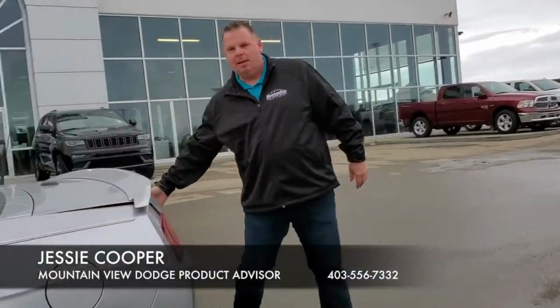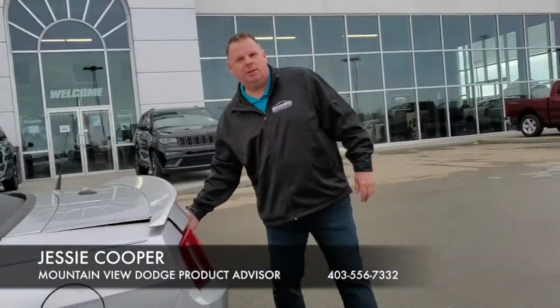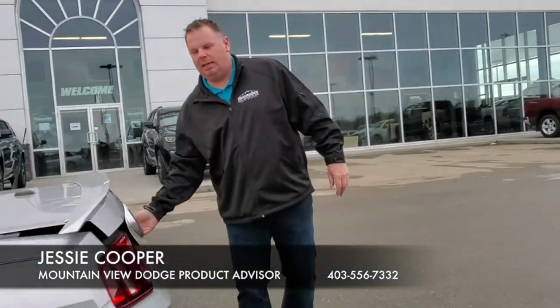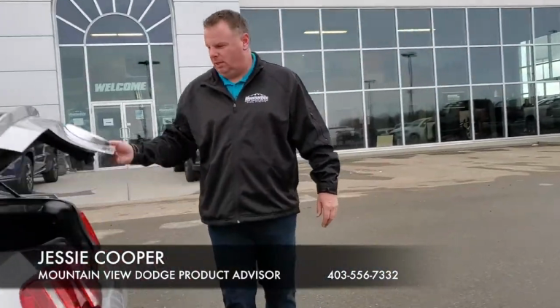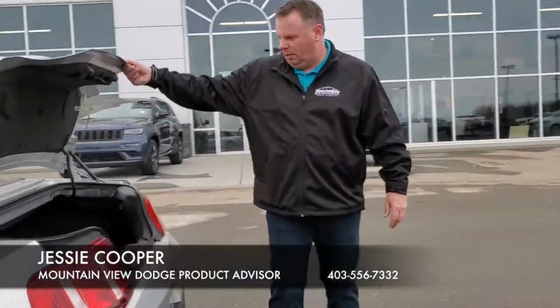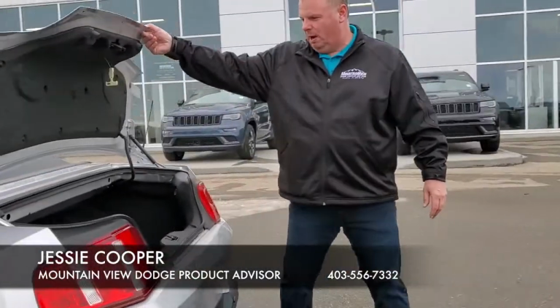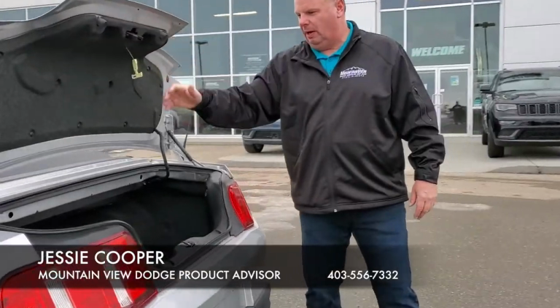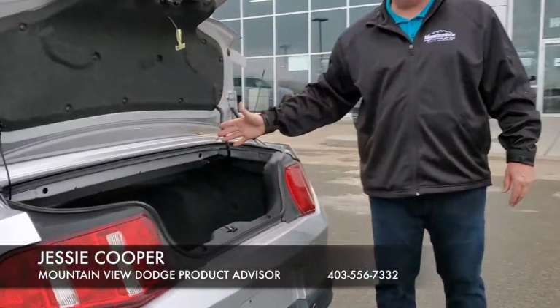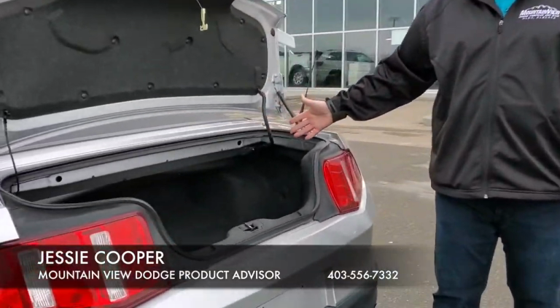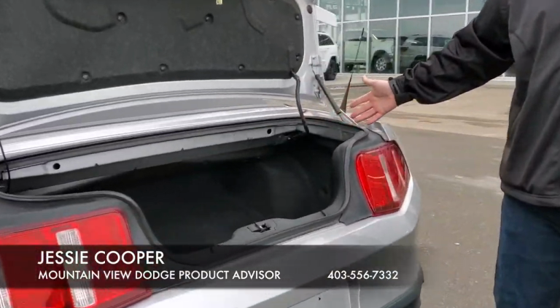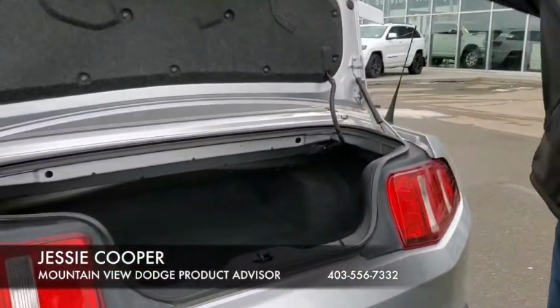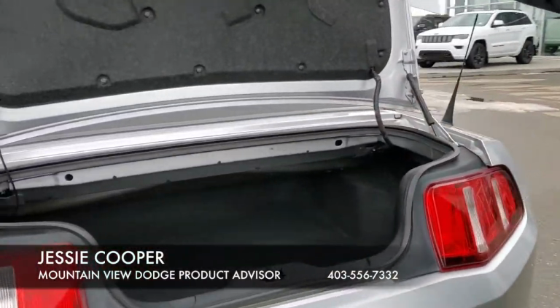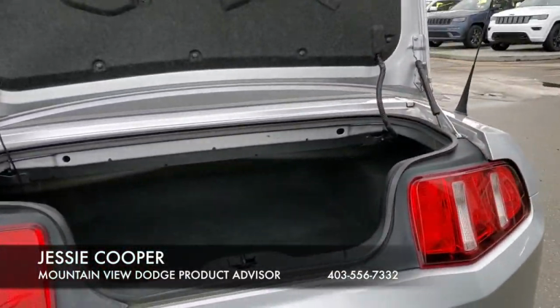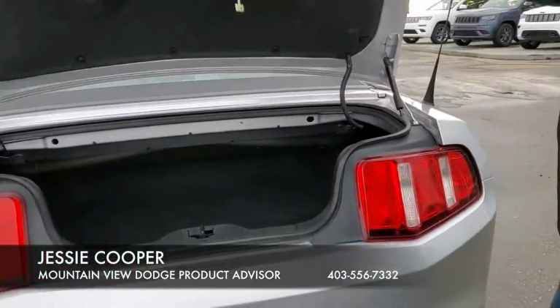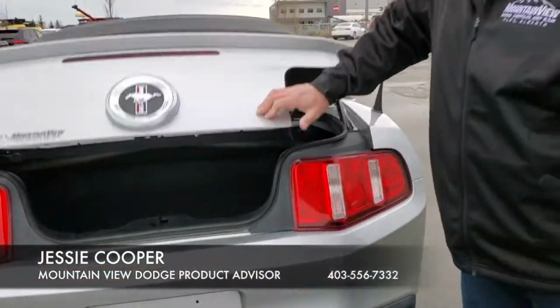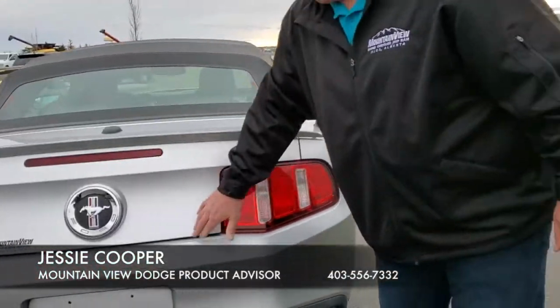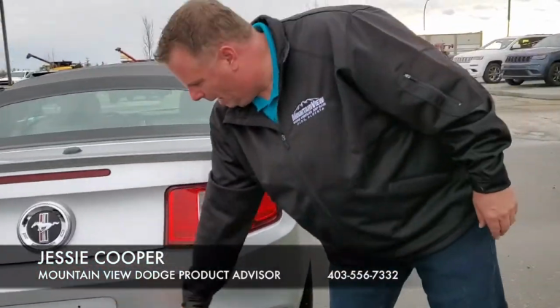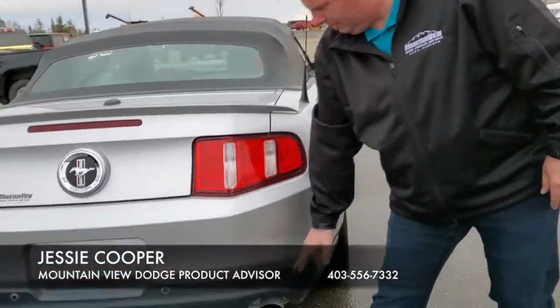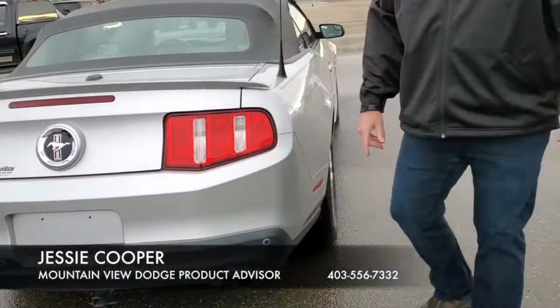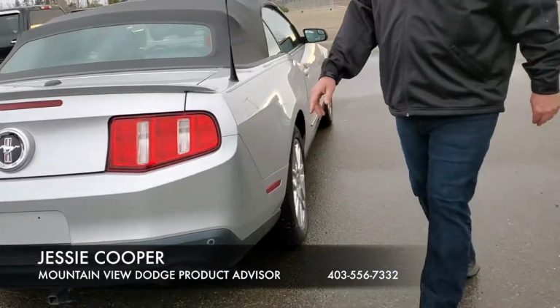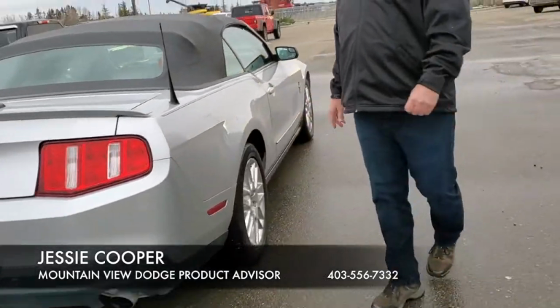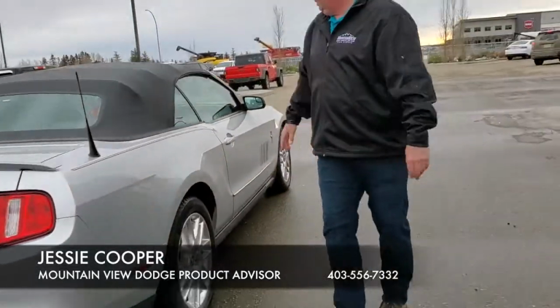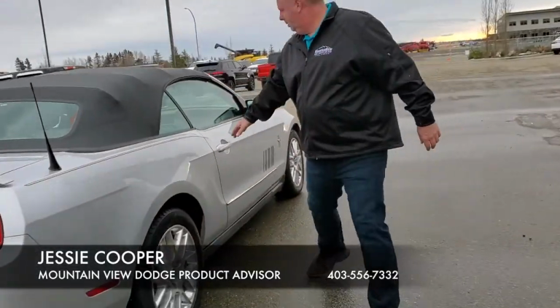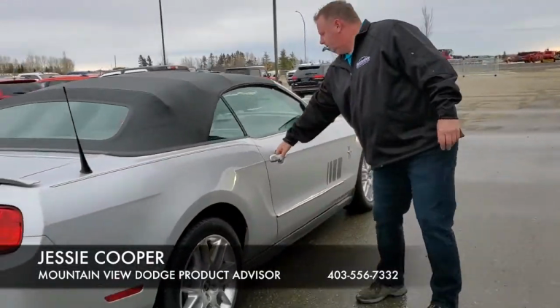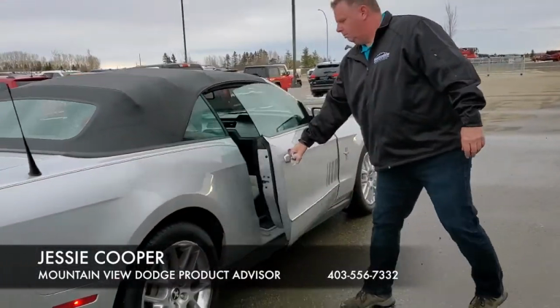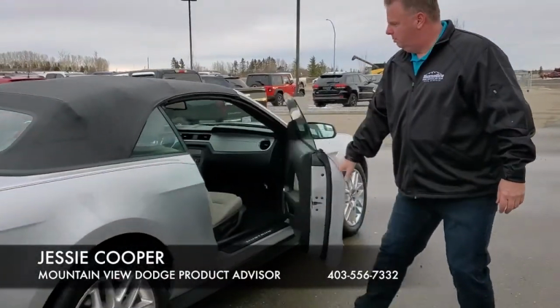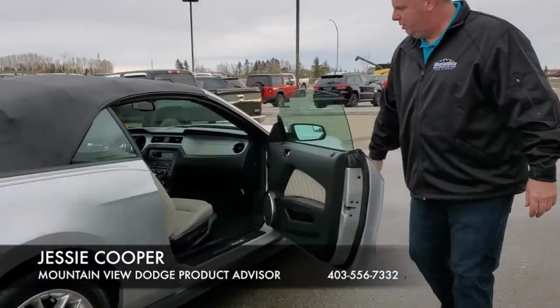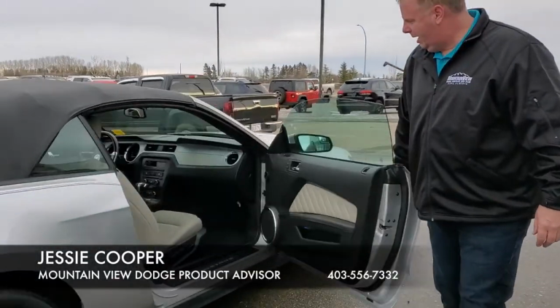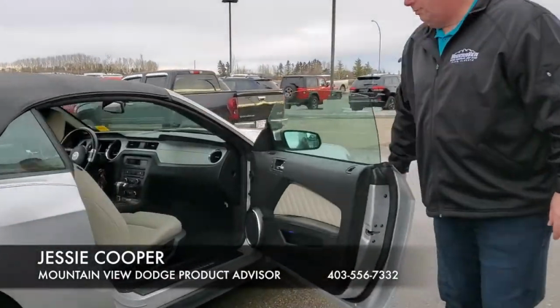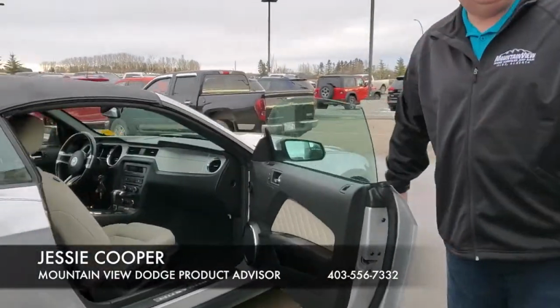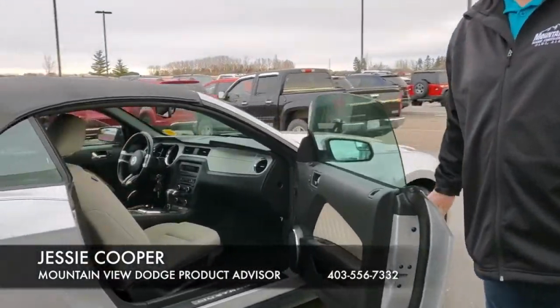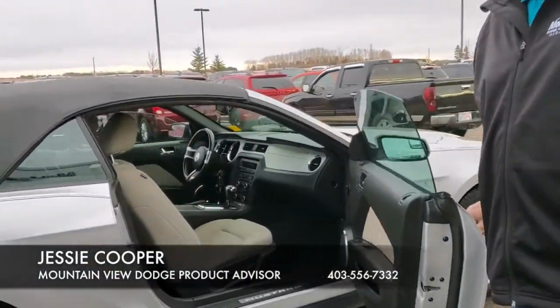As you can see into the trunk as well, very well maintained. Rear backup assist as well with this thing. Both sides, very nice, very clean.